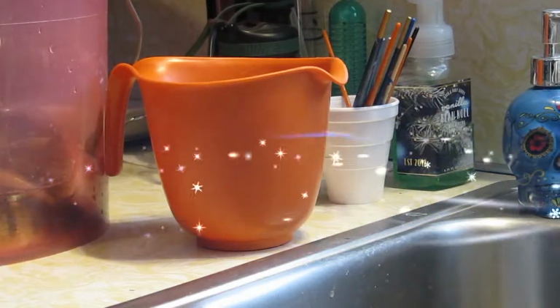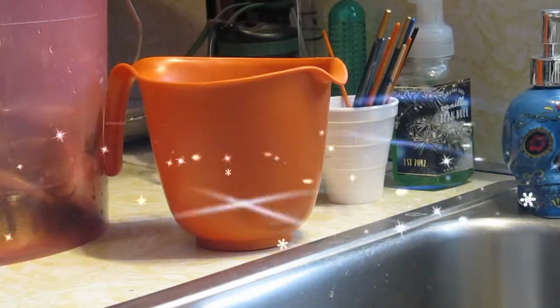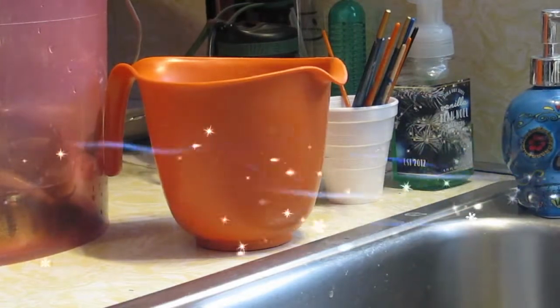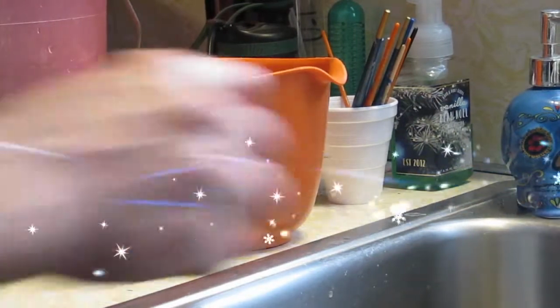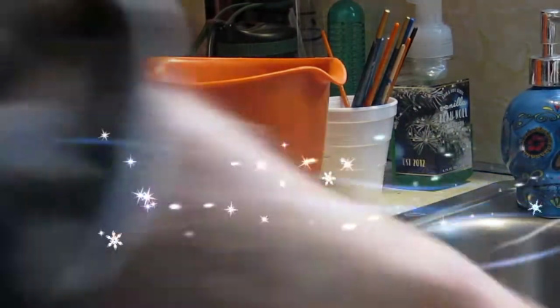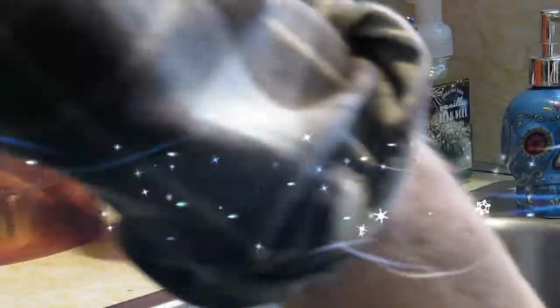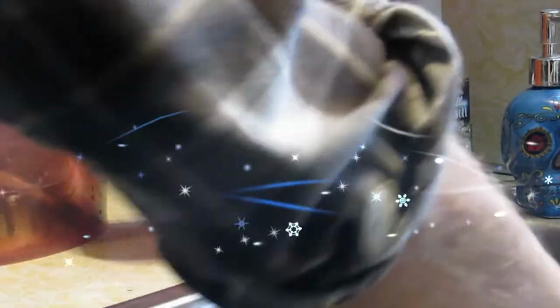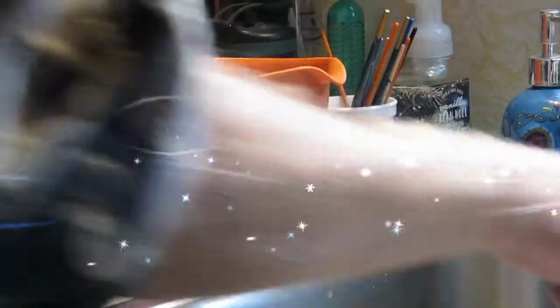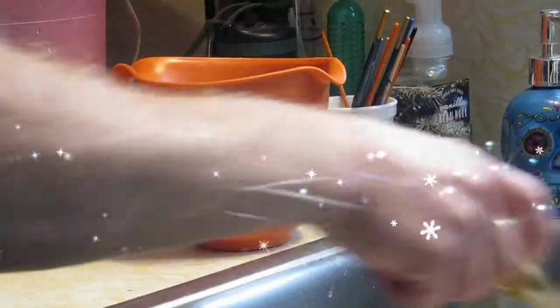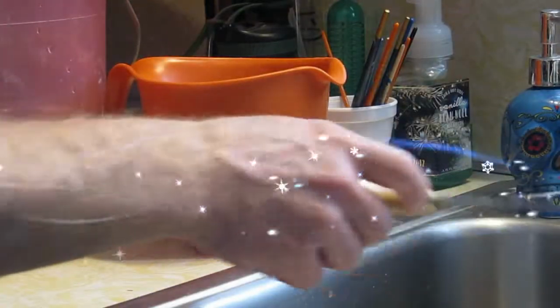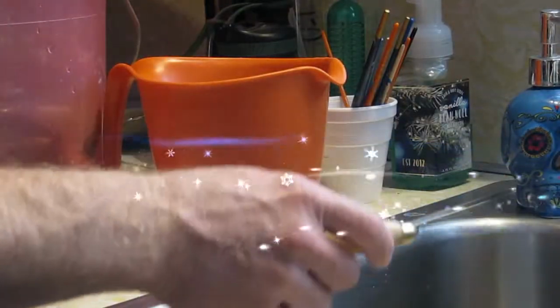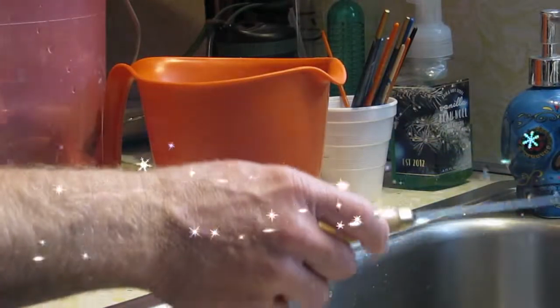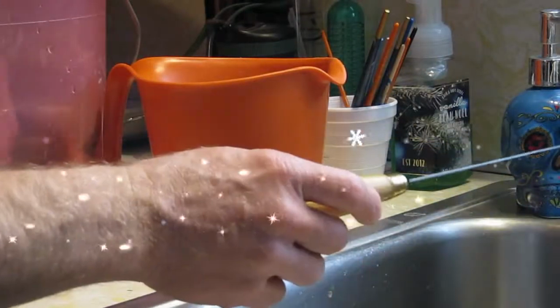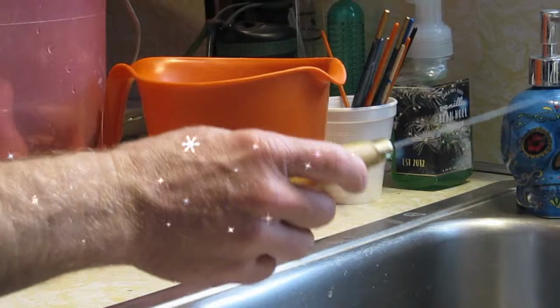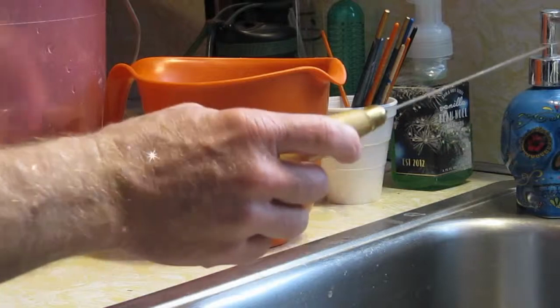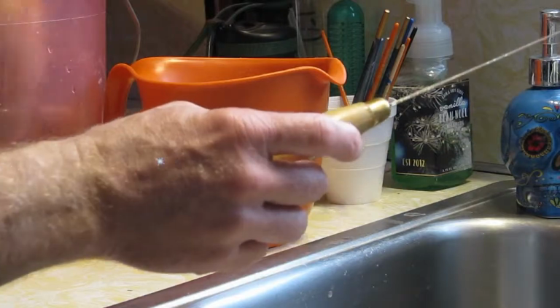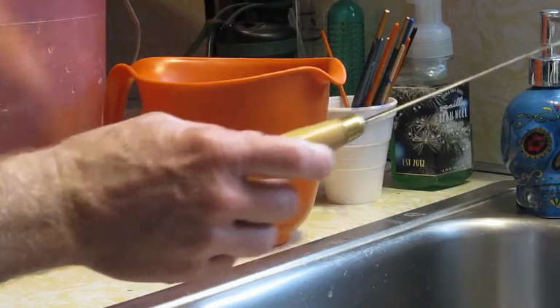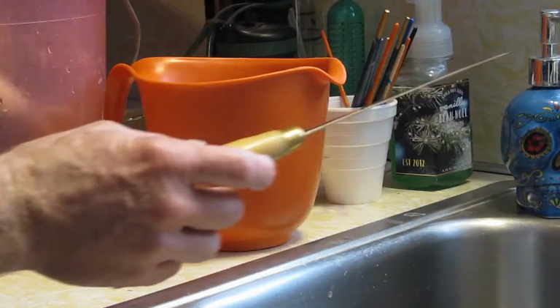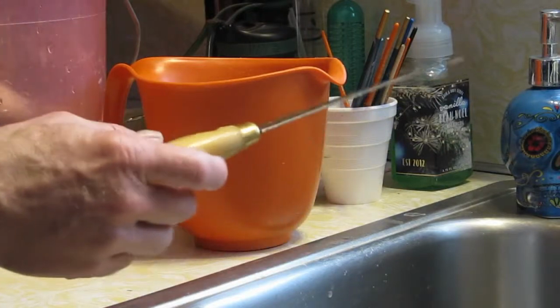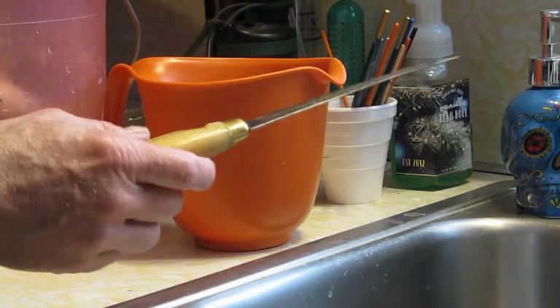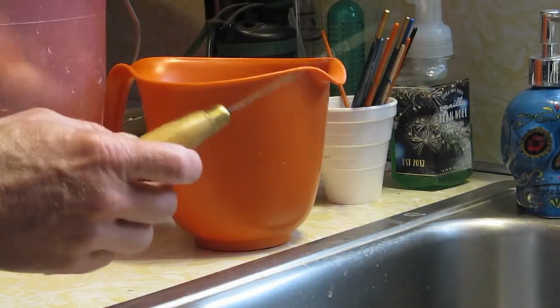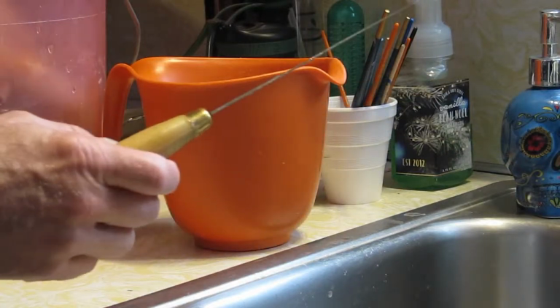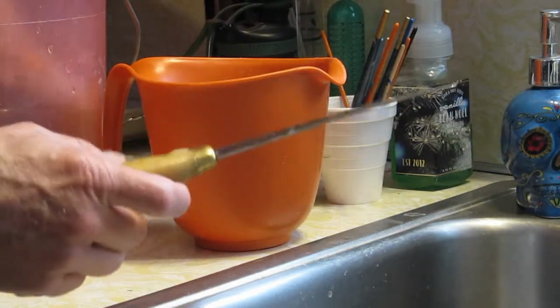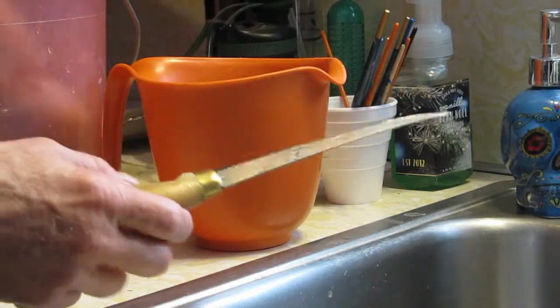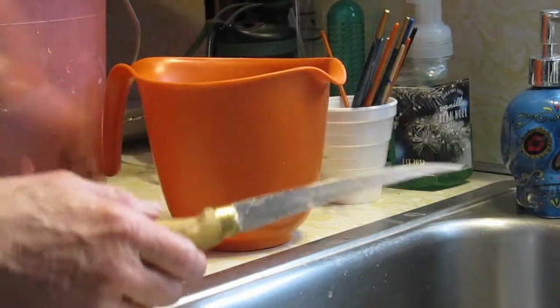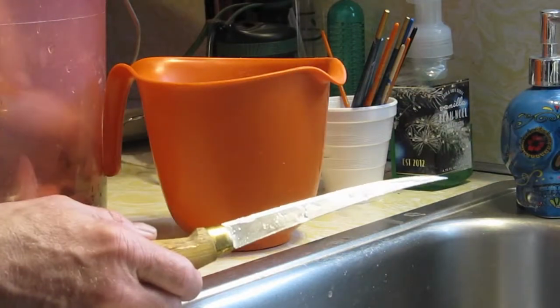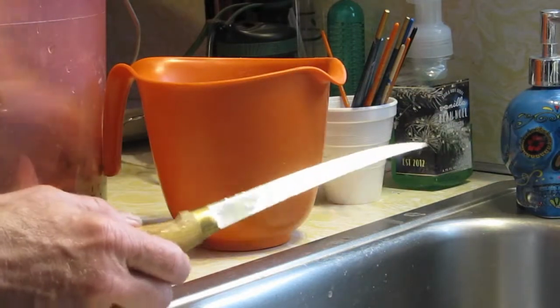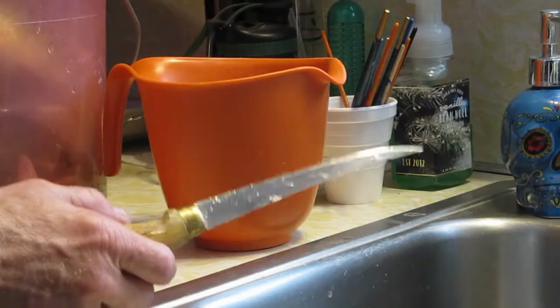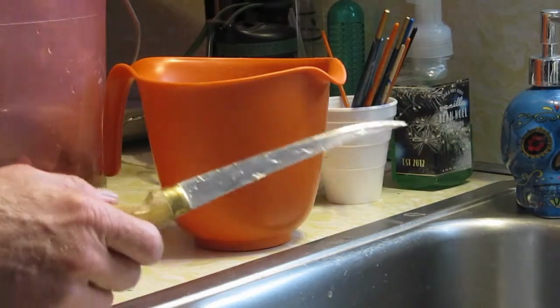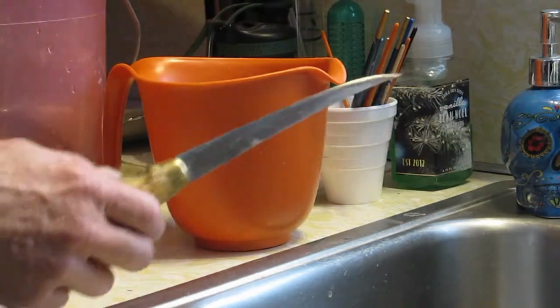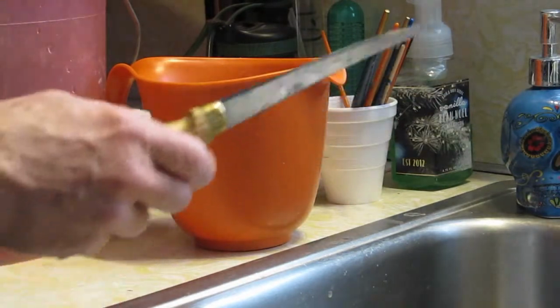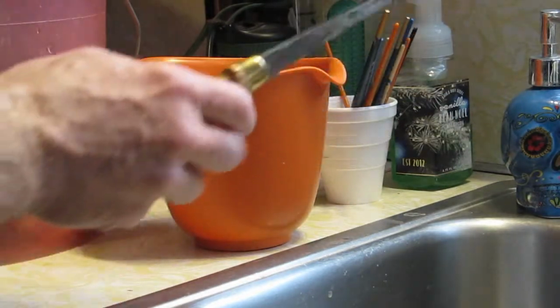There's nothing finer than to eat the eggs out of perch. I'm going to show you how to get the eggs out of perch.